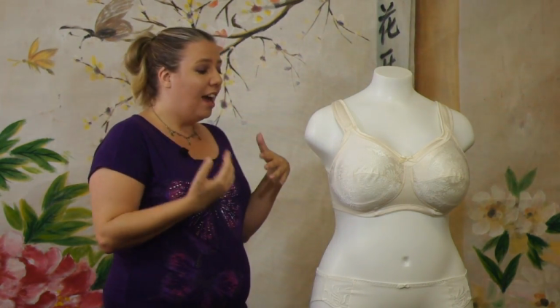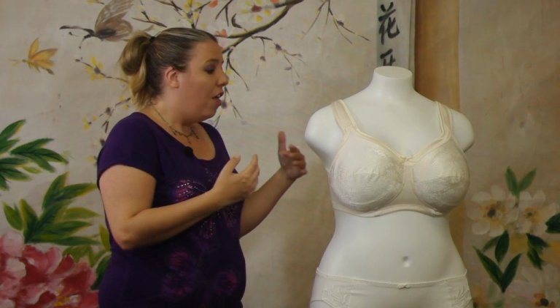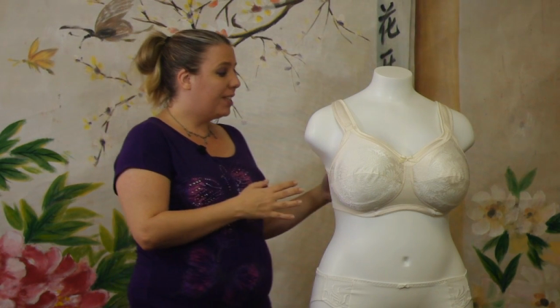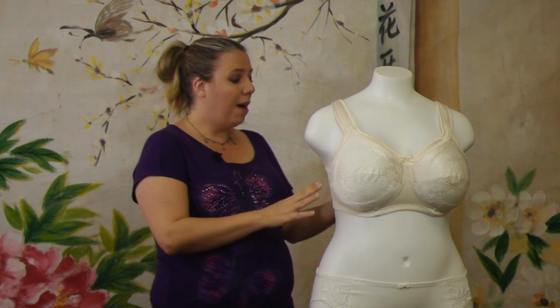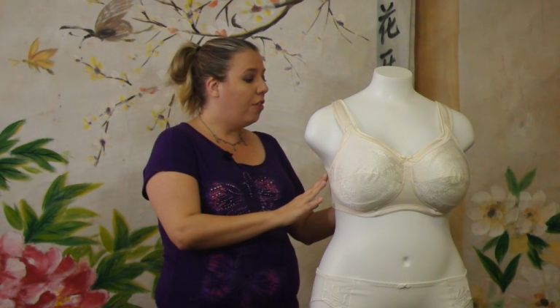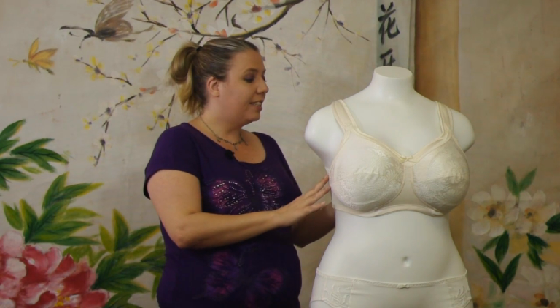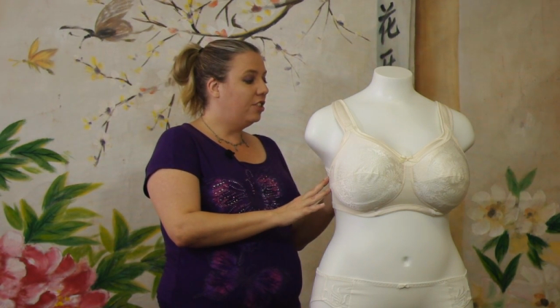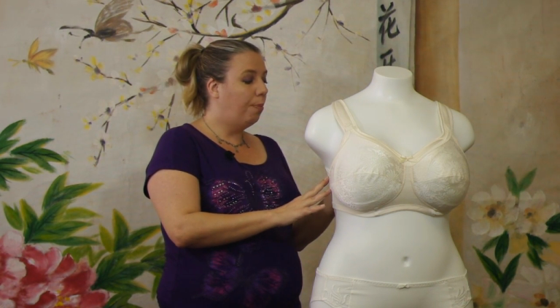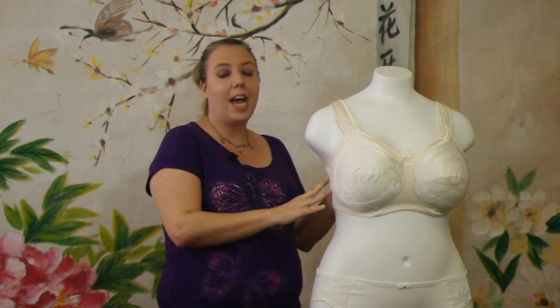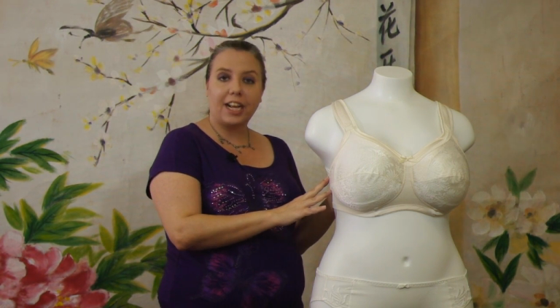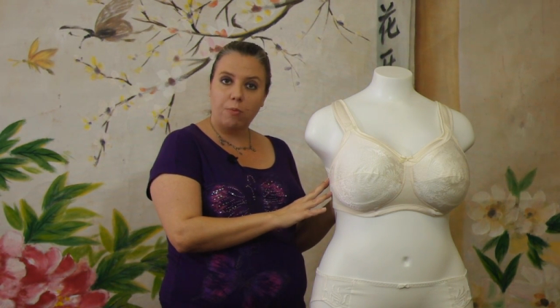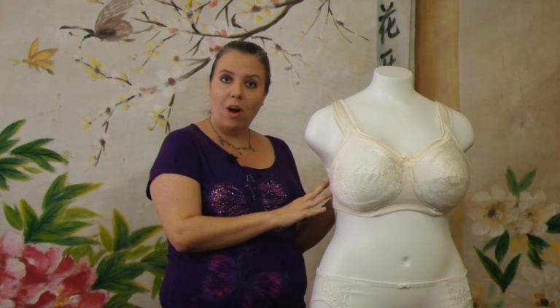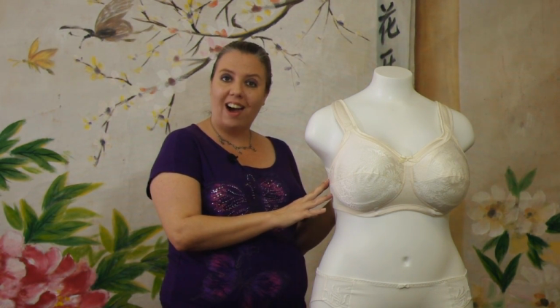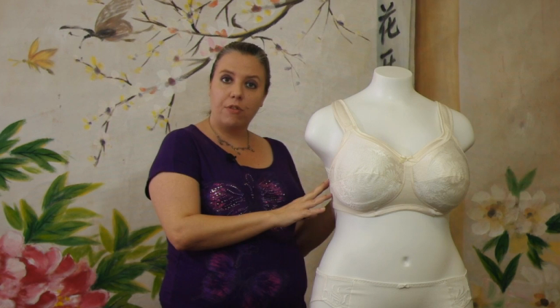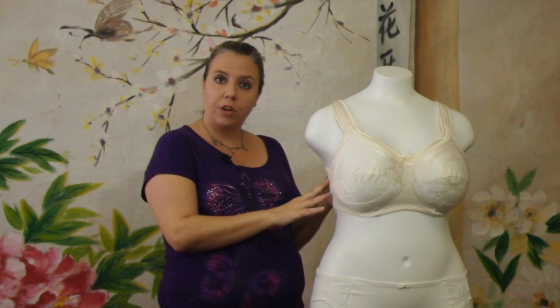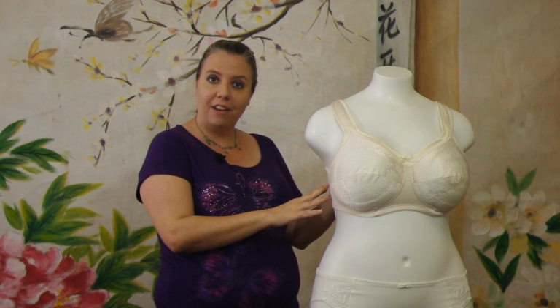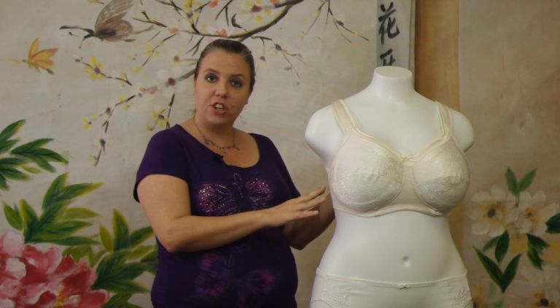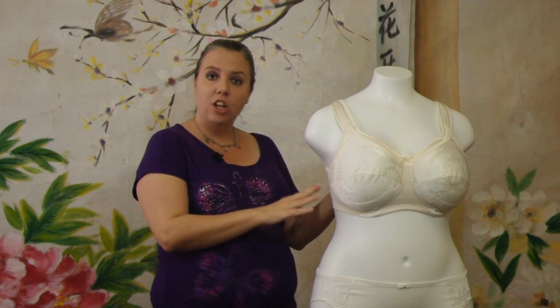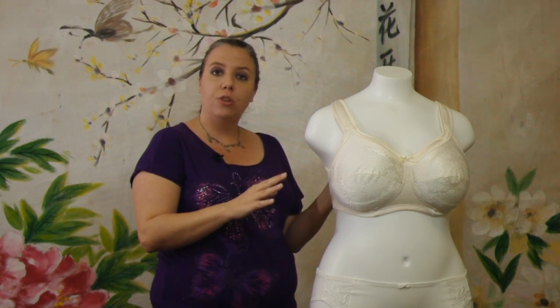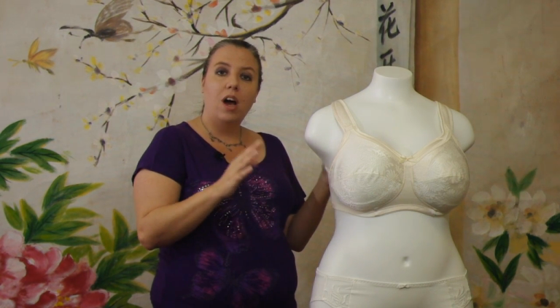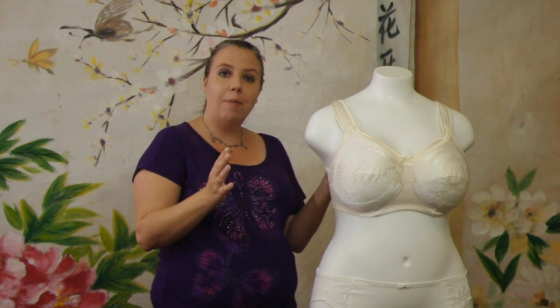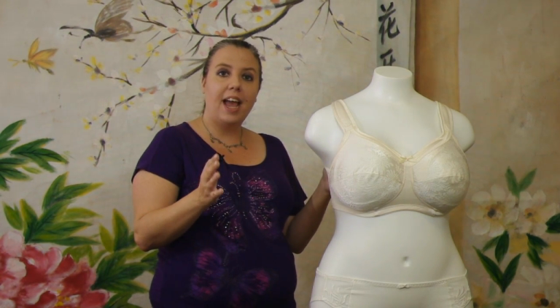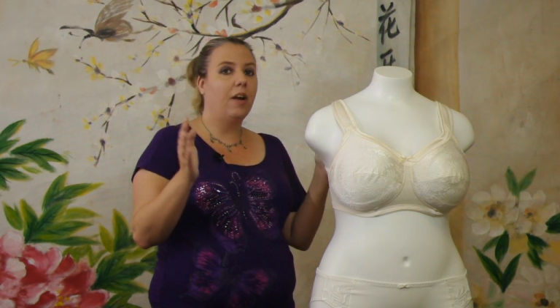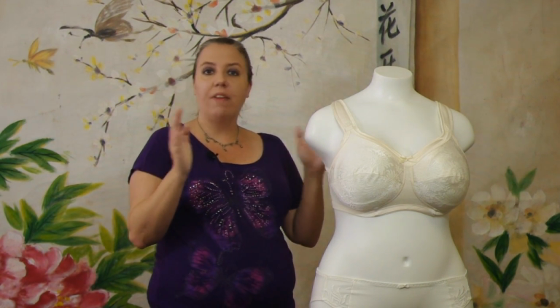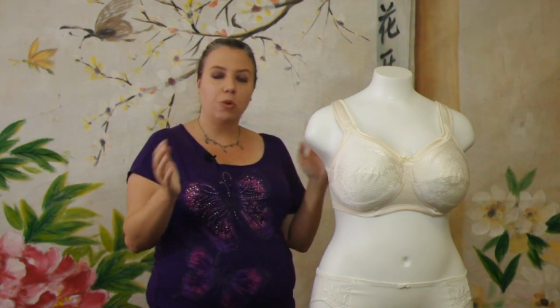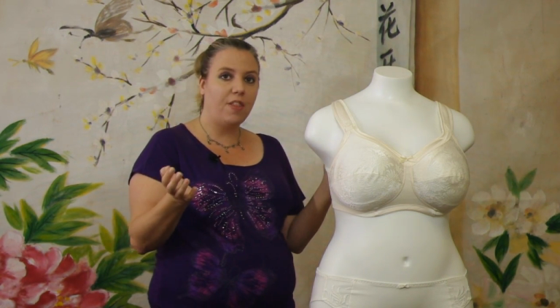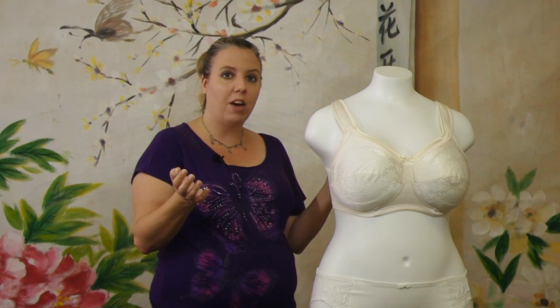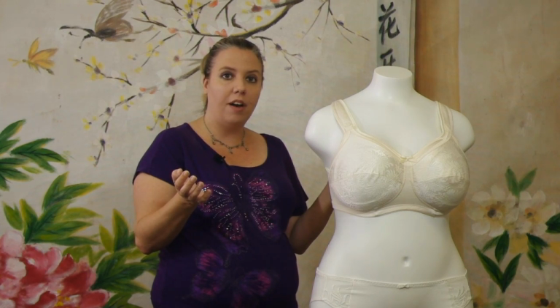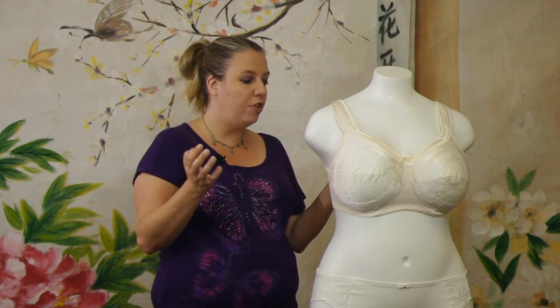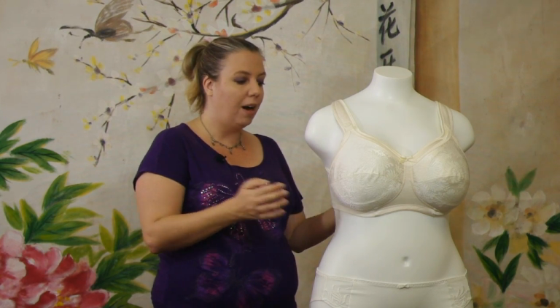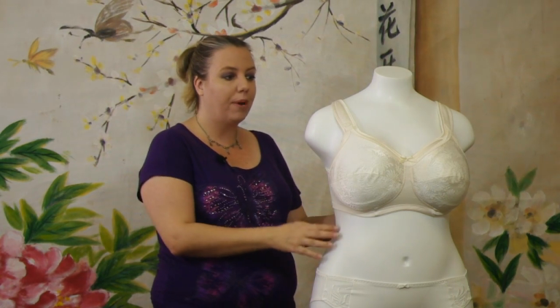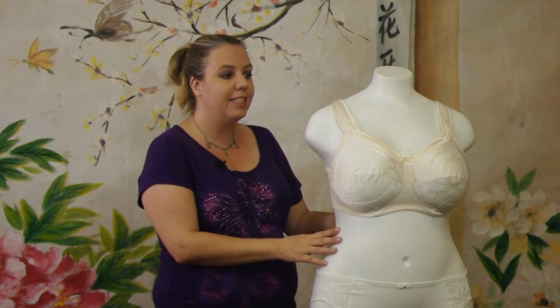On this particular model, they decided to put an extra row of eyes on the hook and eye feature to accommodate any weight fluctuation that might go on with new moms and pregnancy.